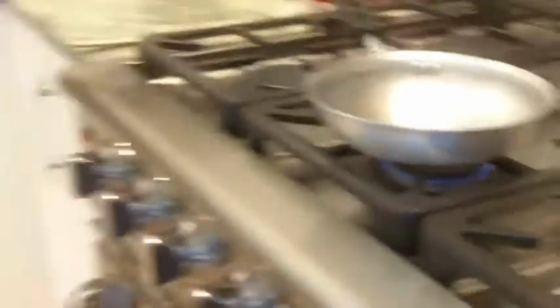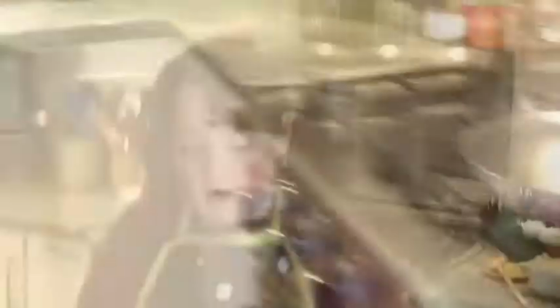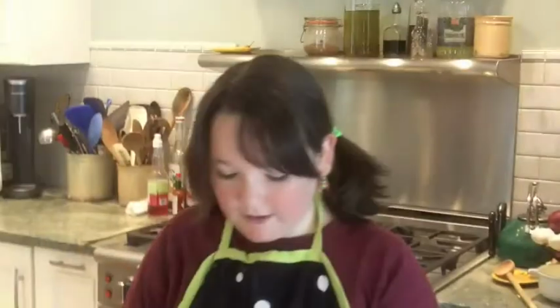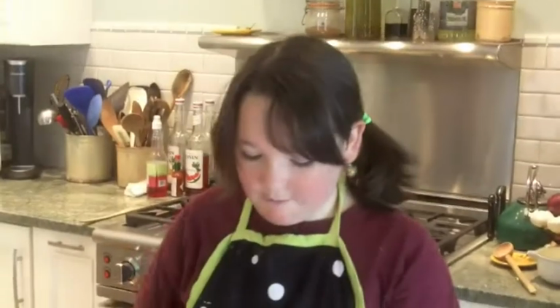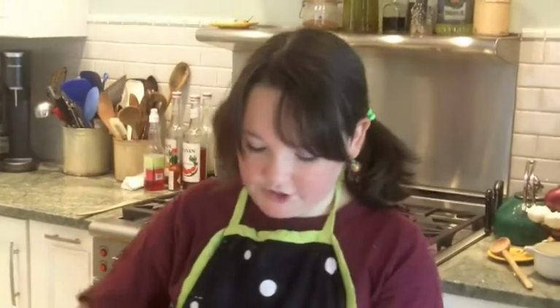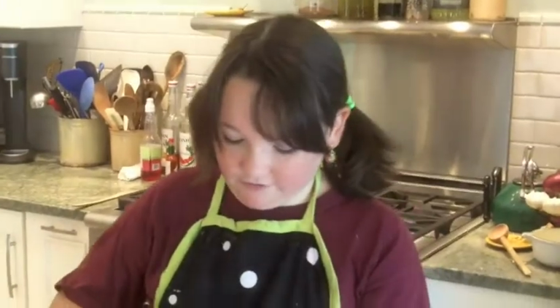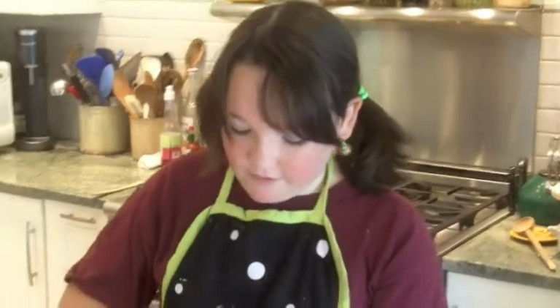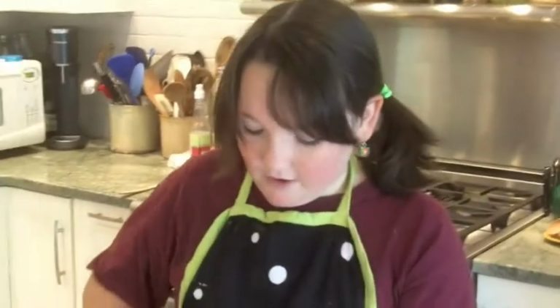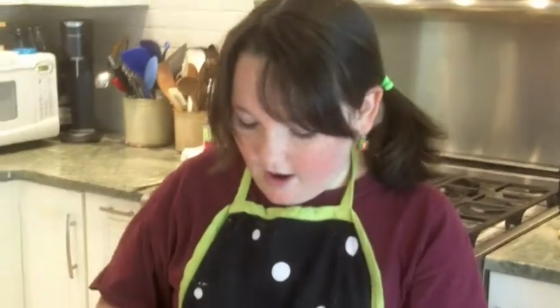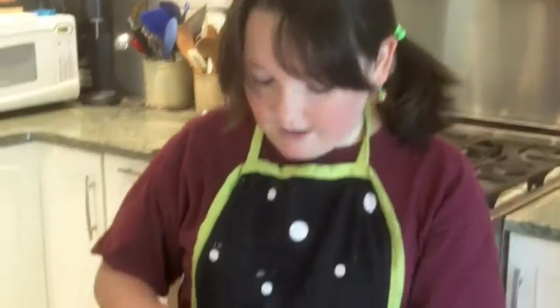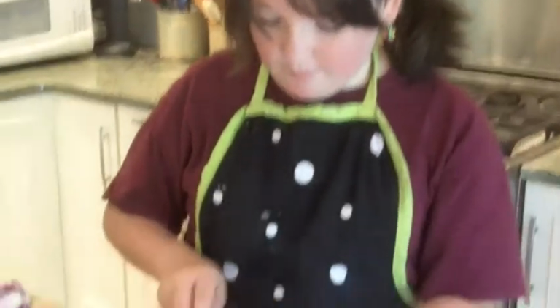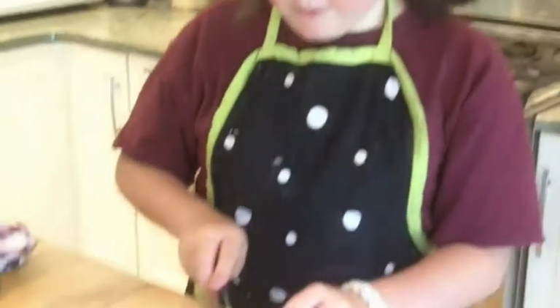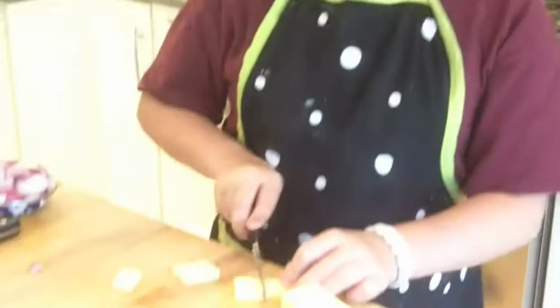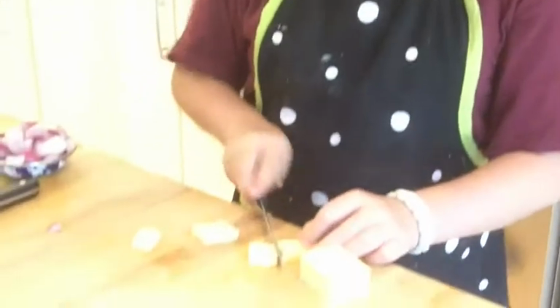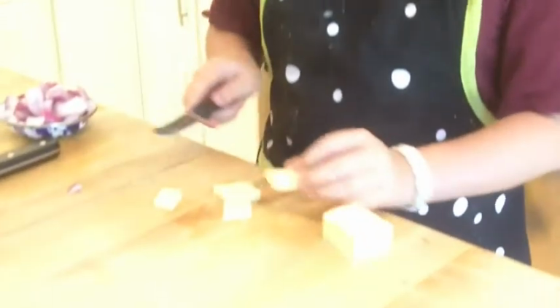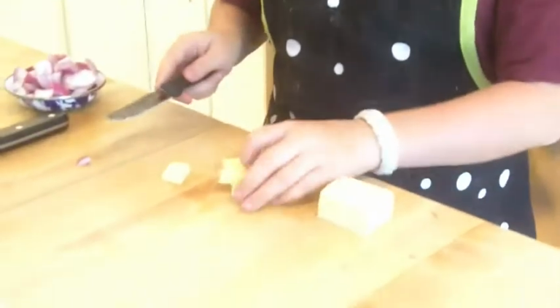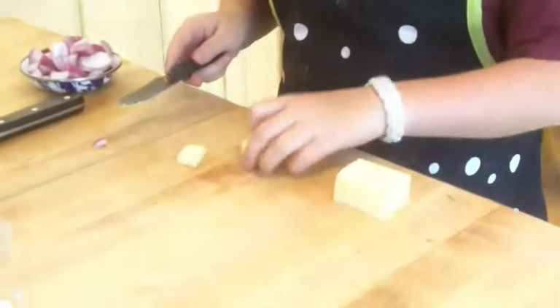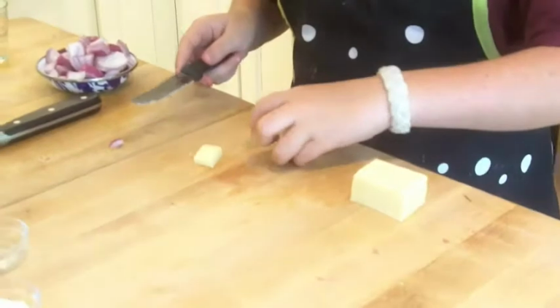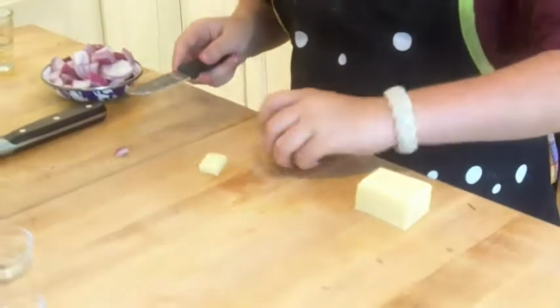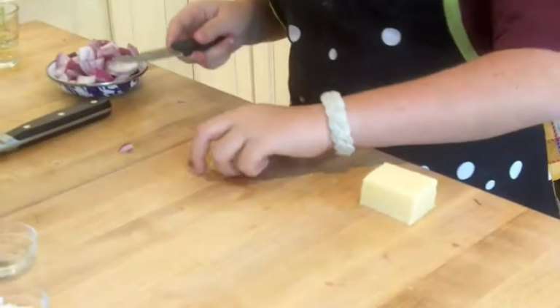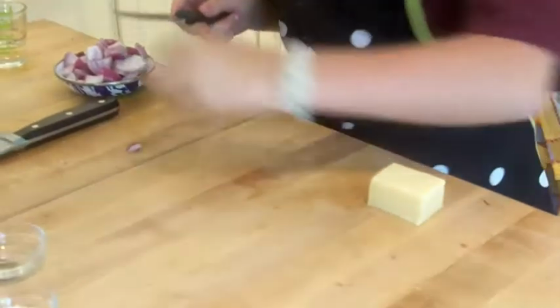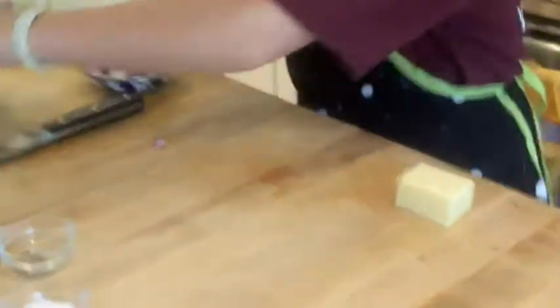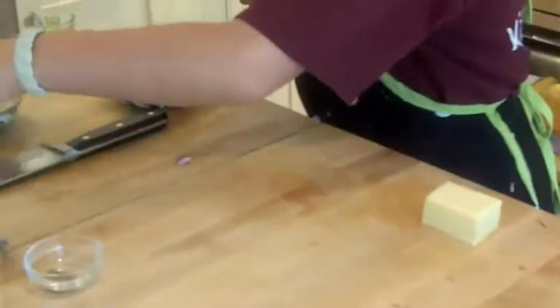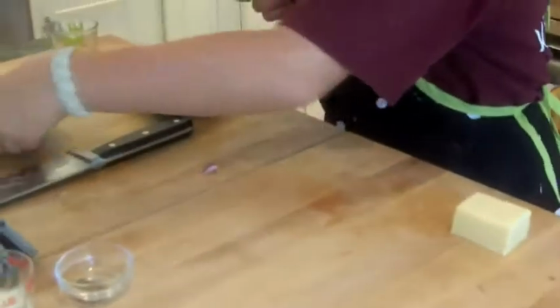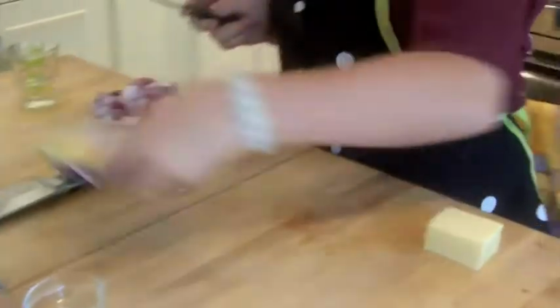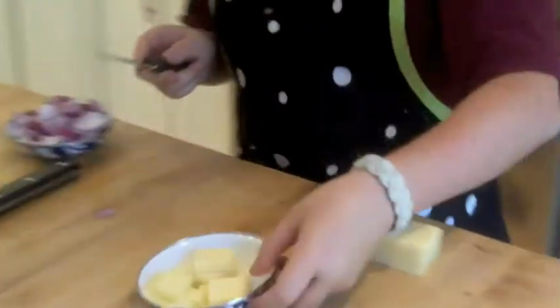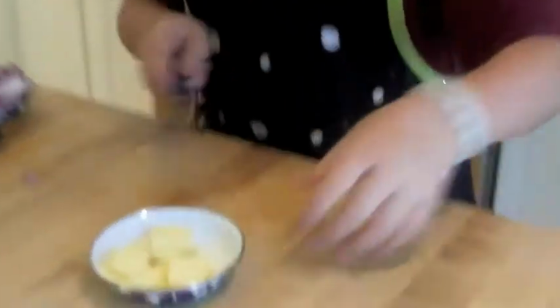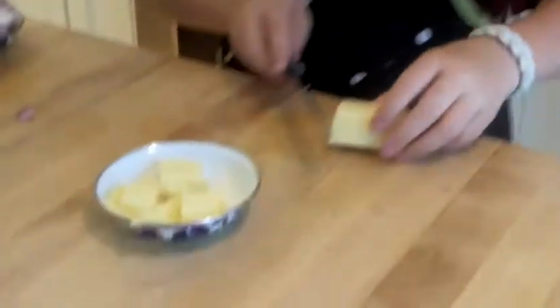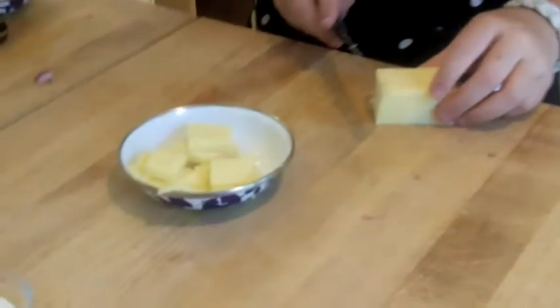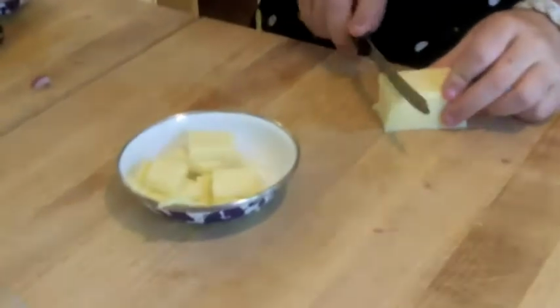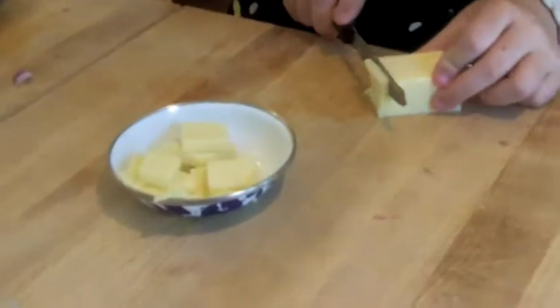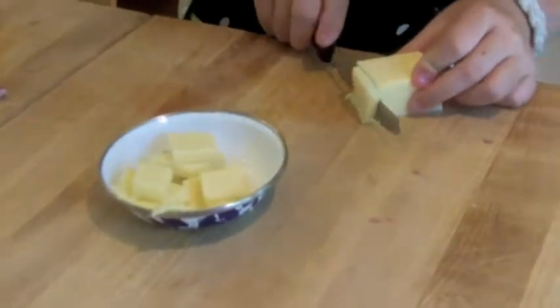Now I'm going to cut my cheese. I am going to add this to the omelet also. I'm going to cut enough, like that much.